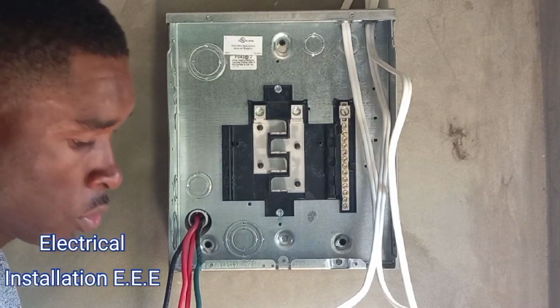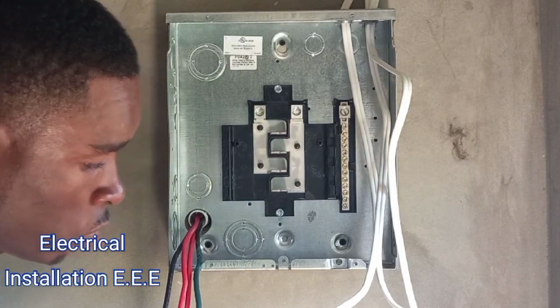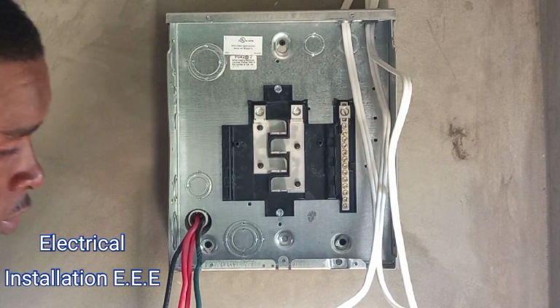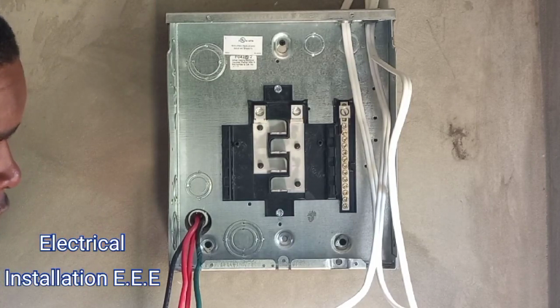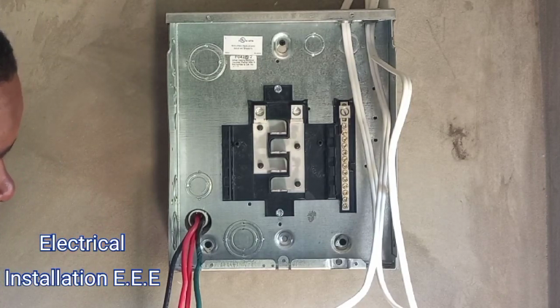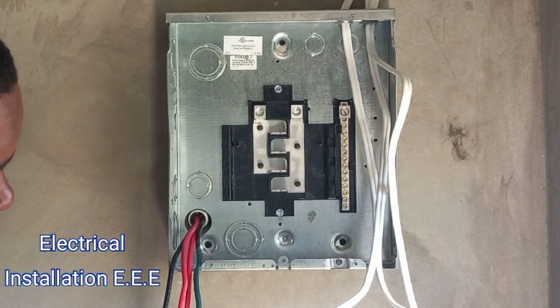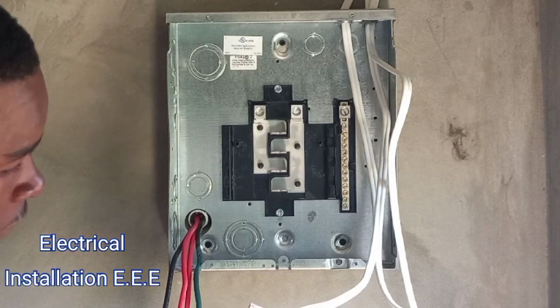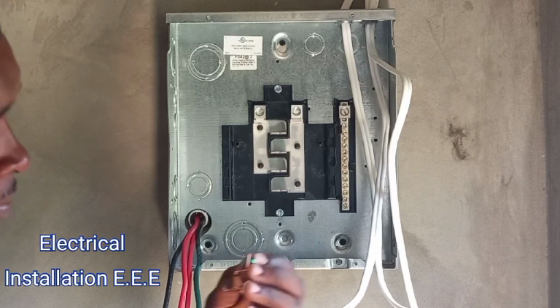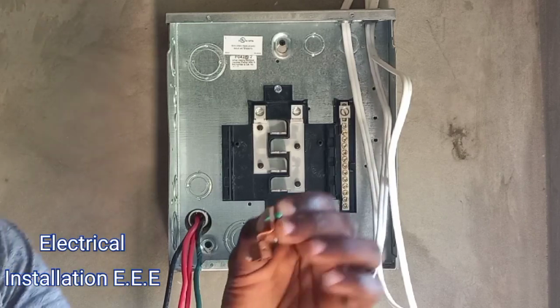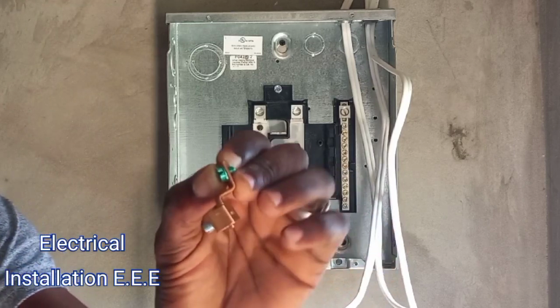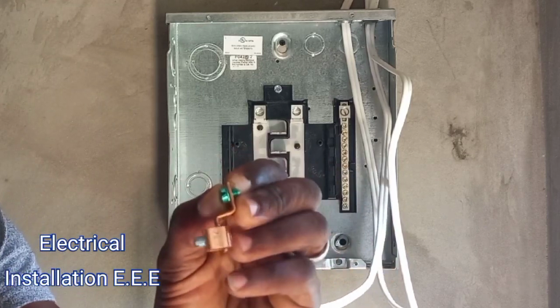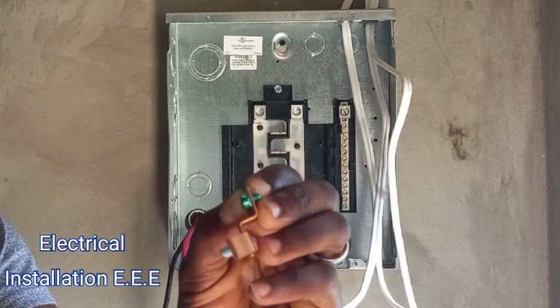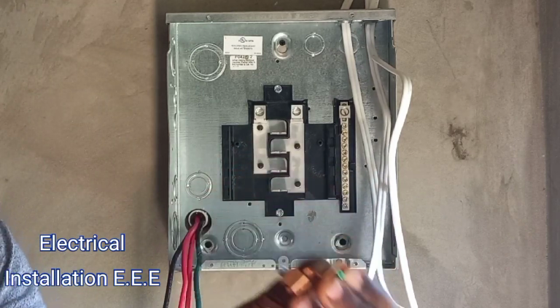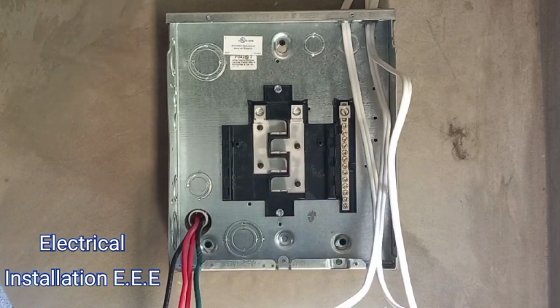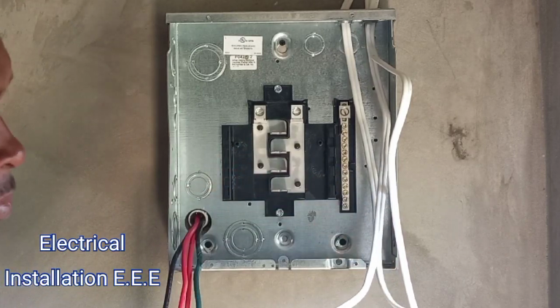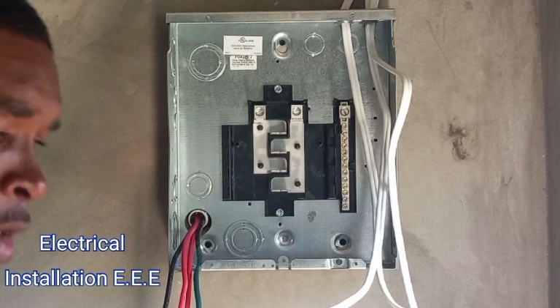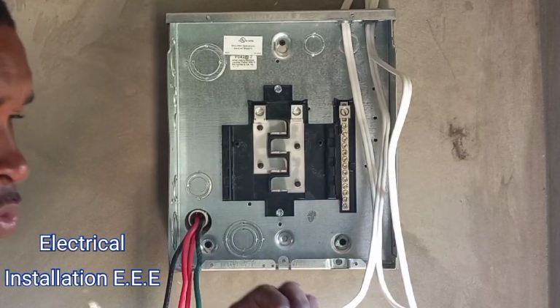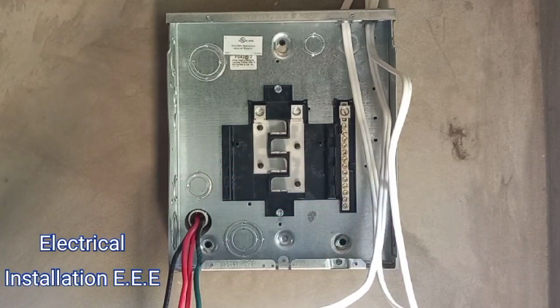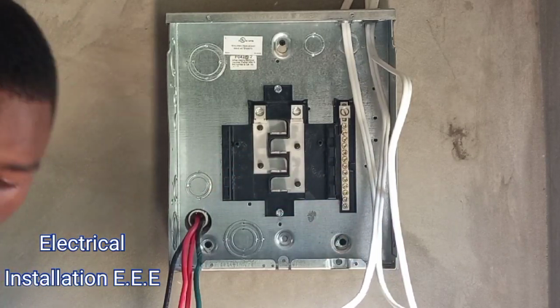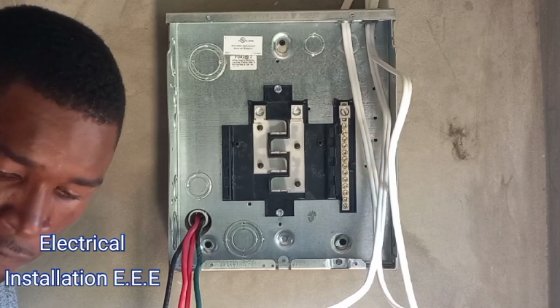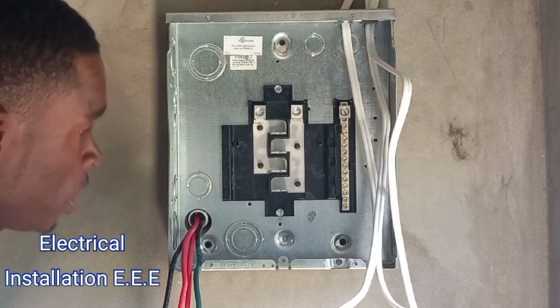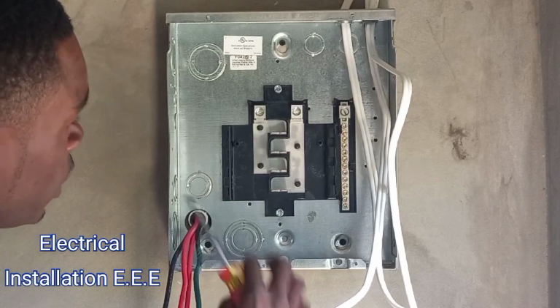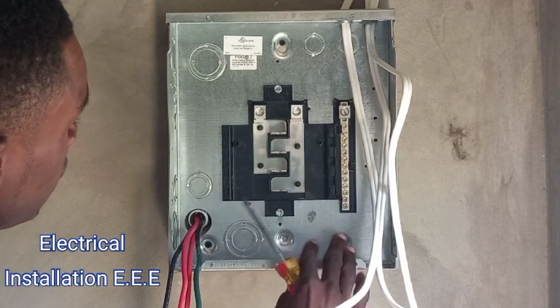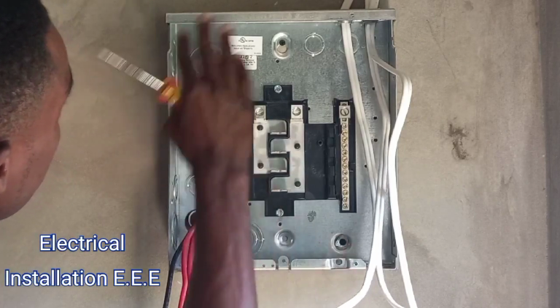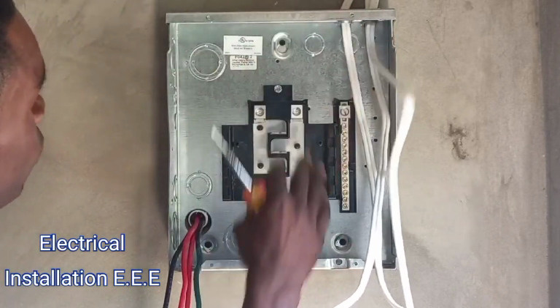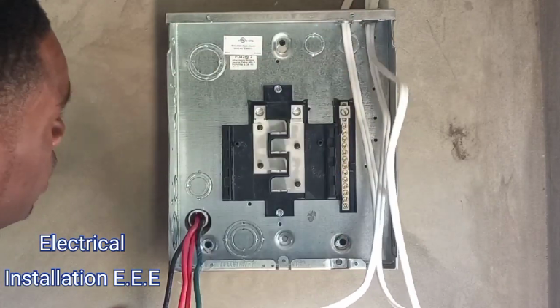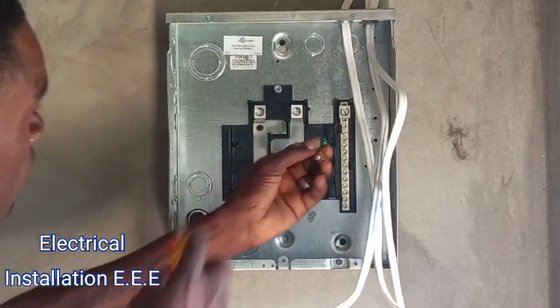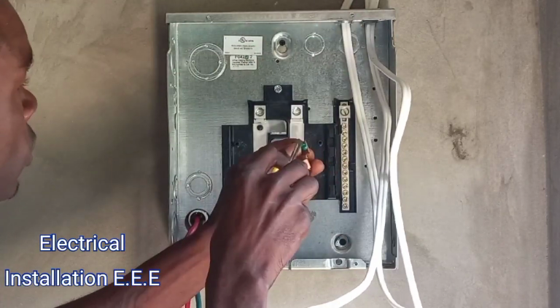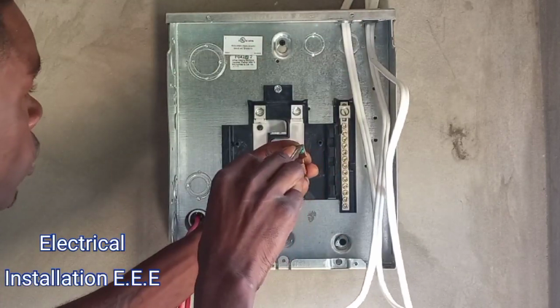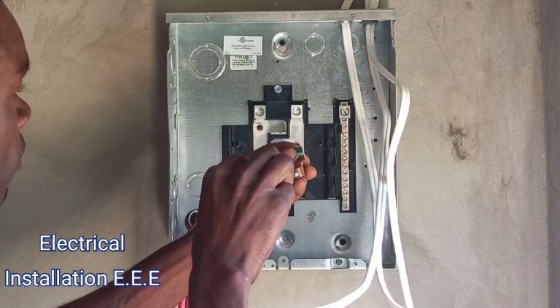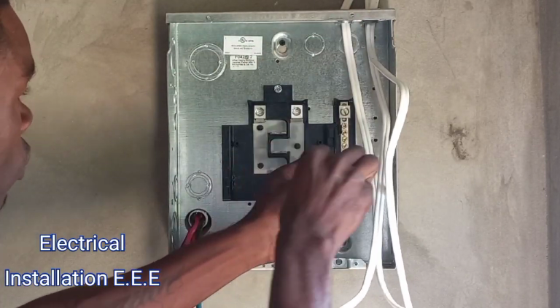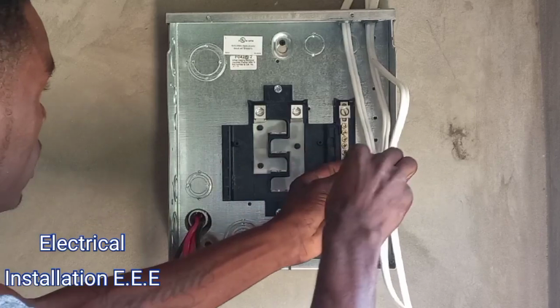So this one — this is one that I found, this is a 70 amp. Normally I would use a bigger size but it's what I have at the moment. I didn't realize that this panel didn't come with any. So I'm just gonna mount it on the body somewhere here.